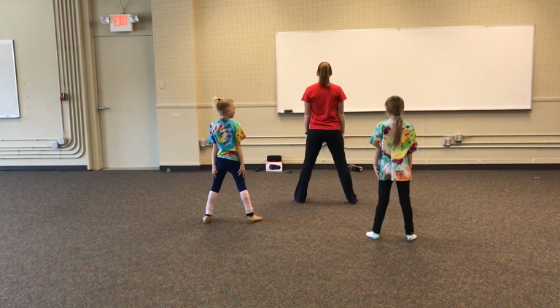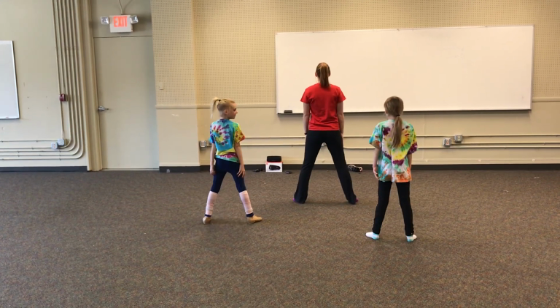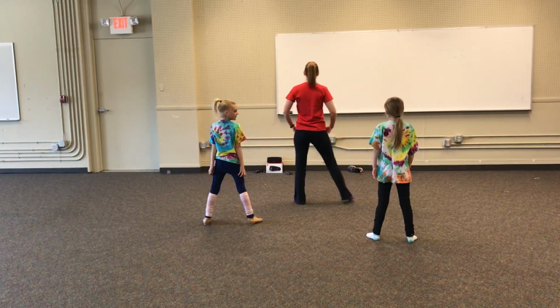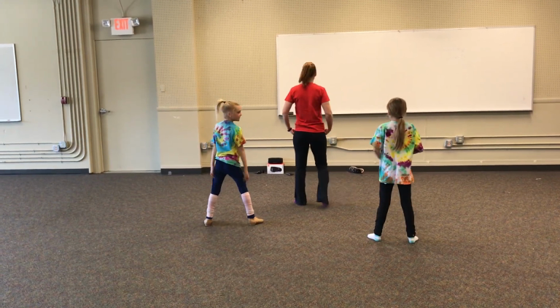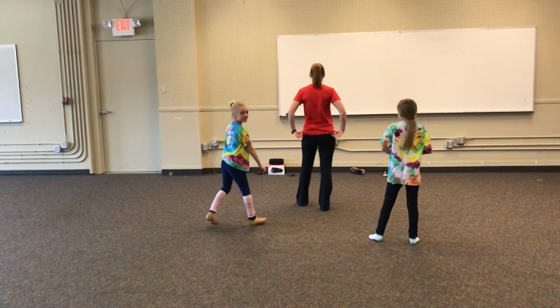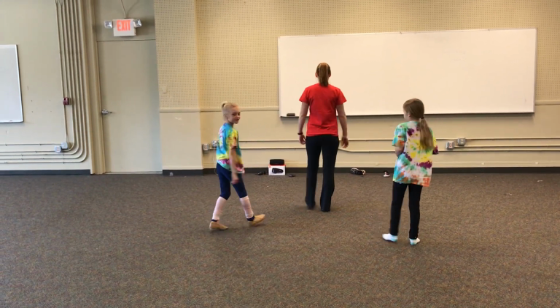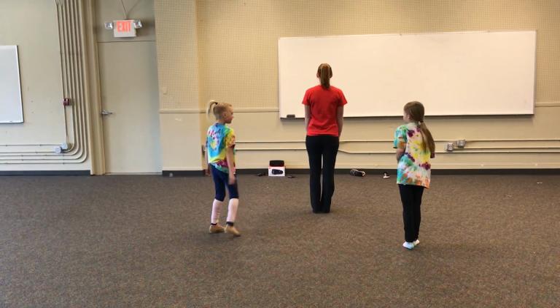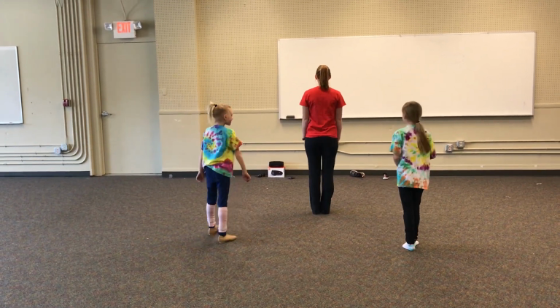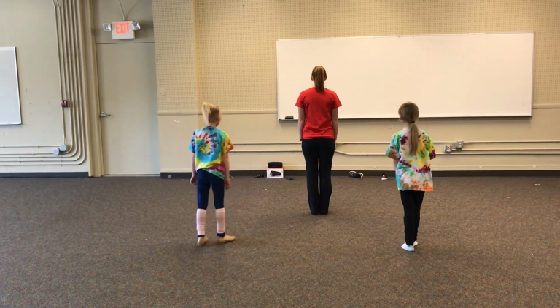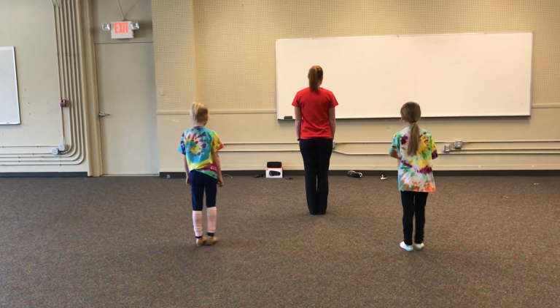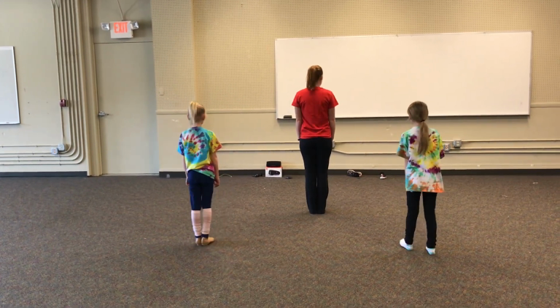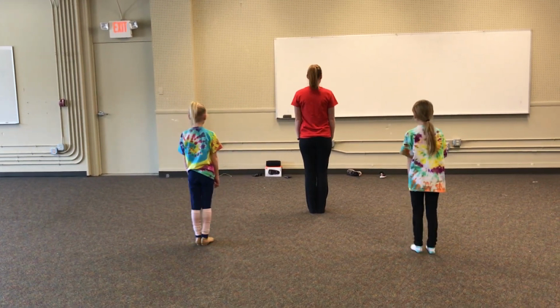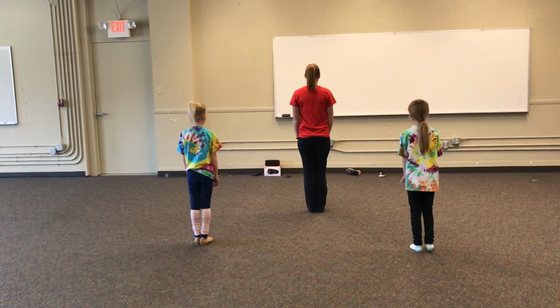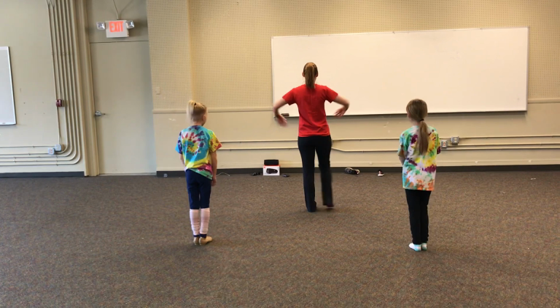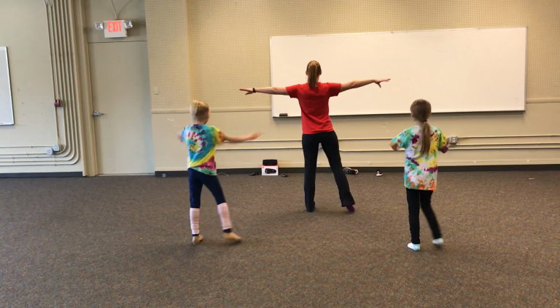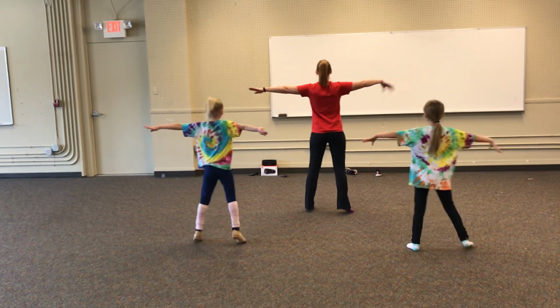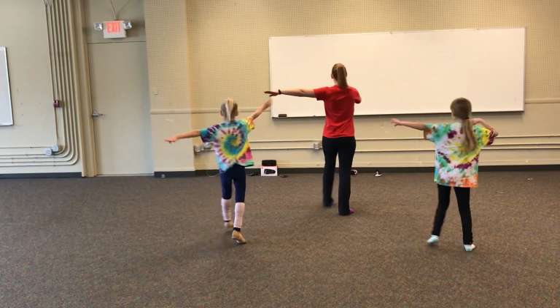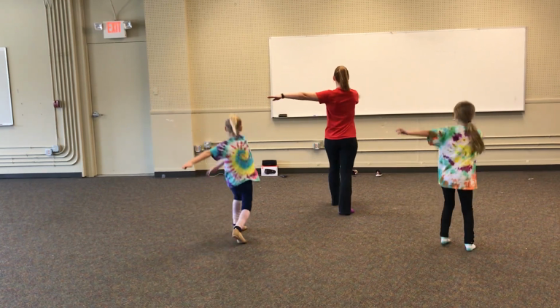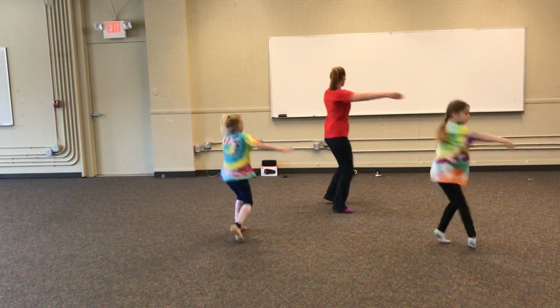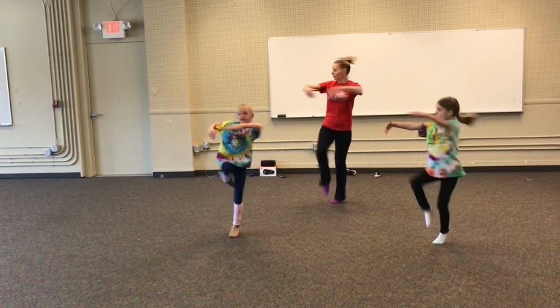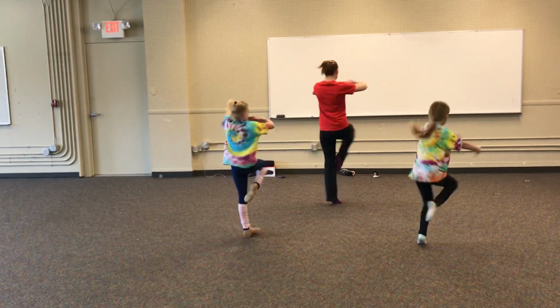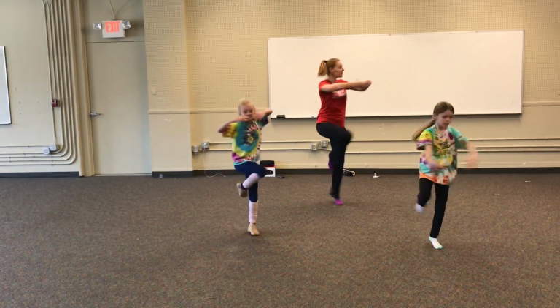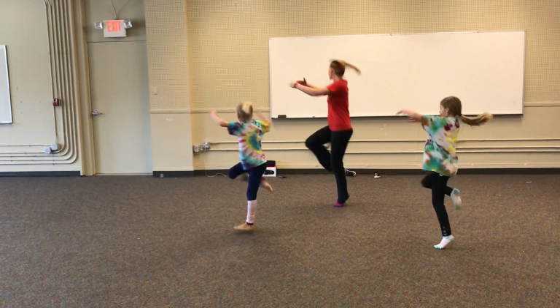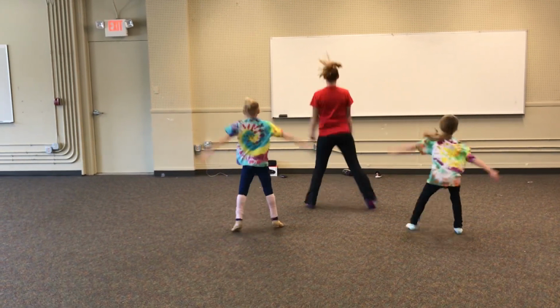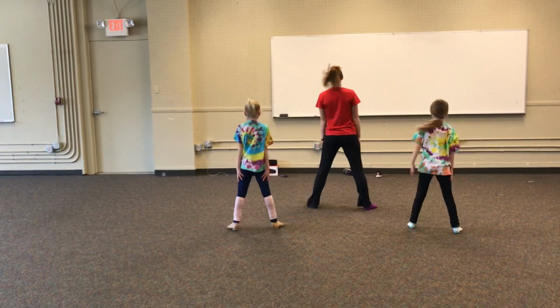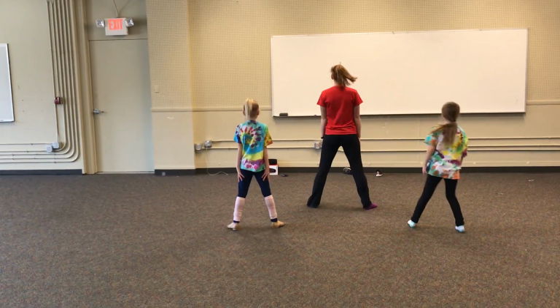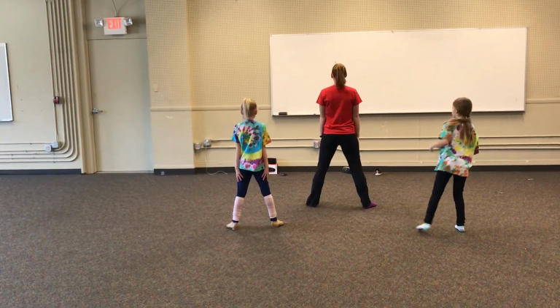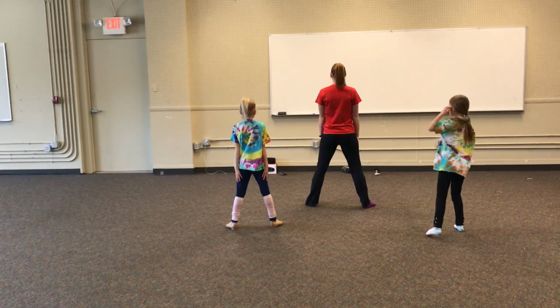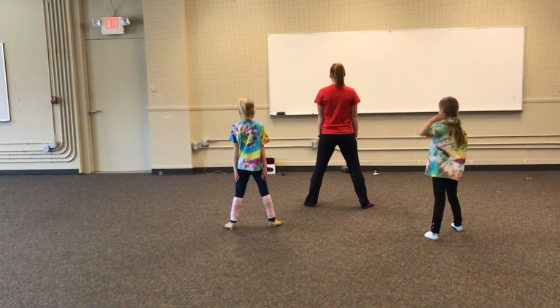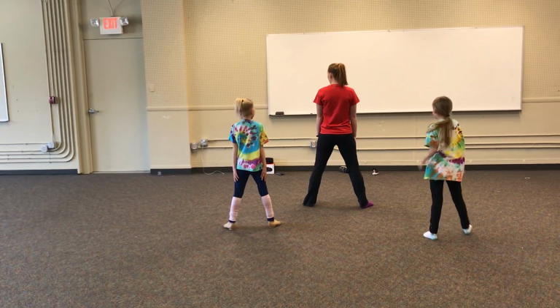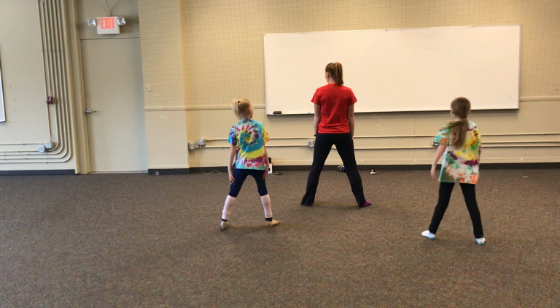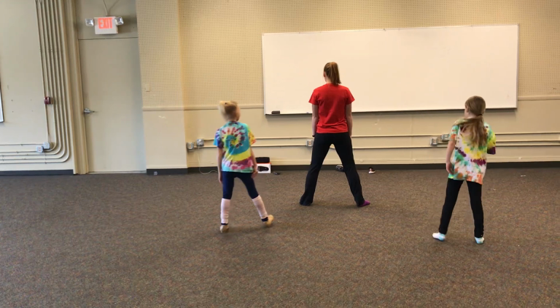Good. Again, 5, 6, 7, 8, 1, 2, 3, 4, 5. 5, 6, 7, 8. Good.